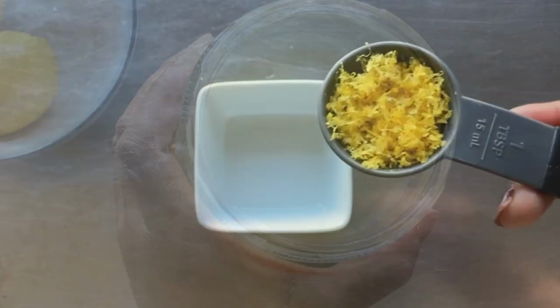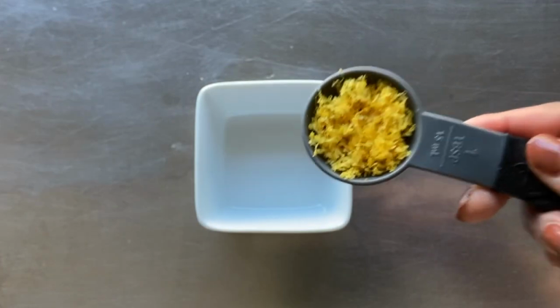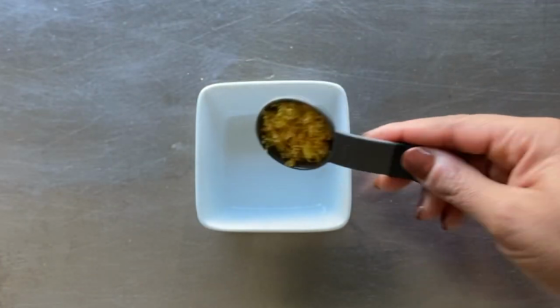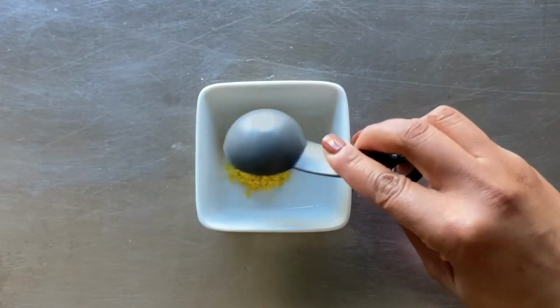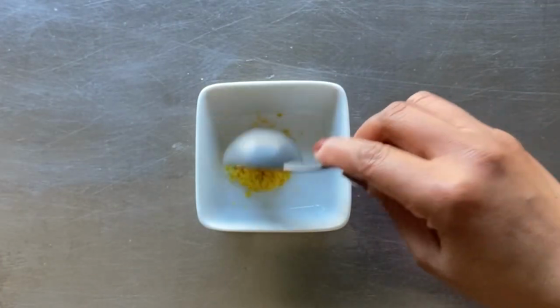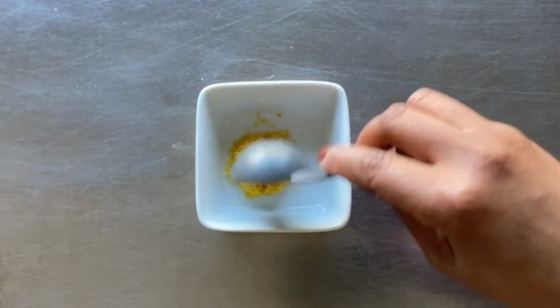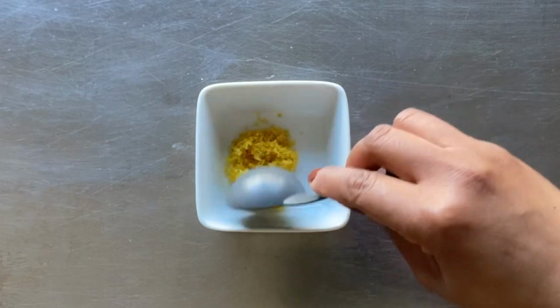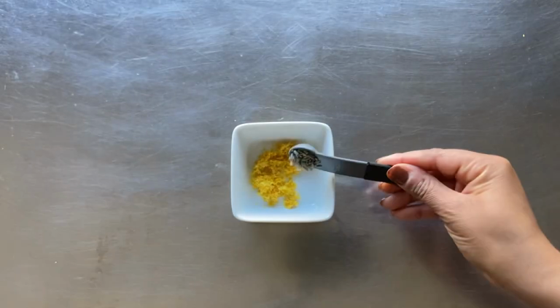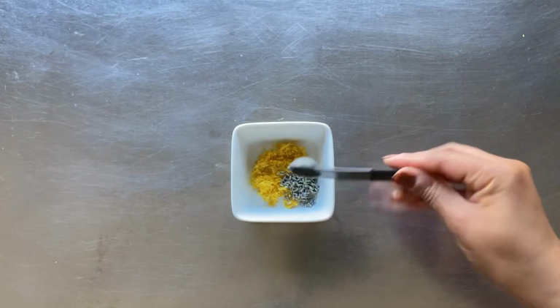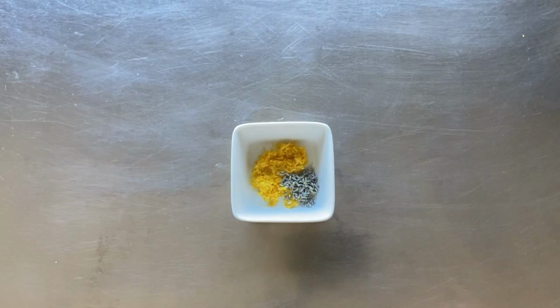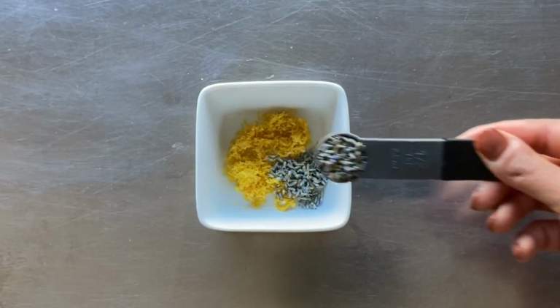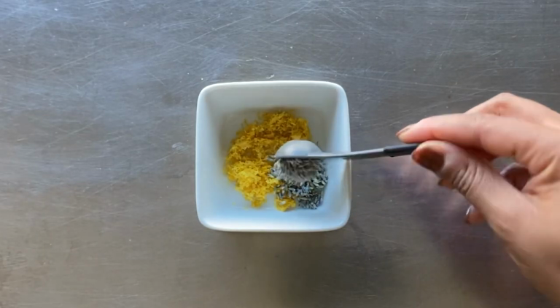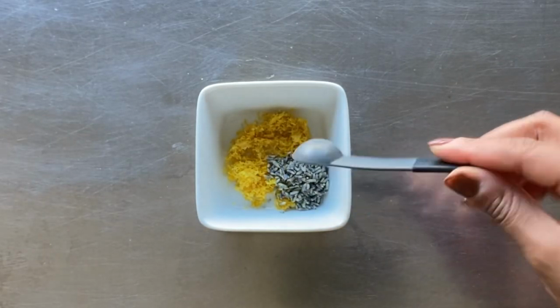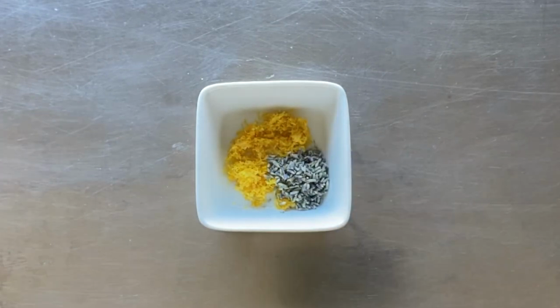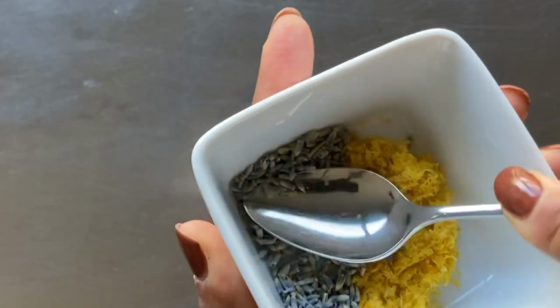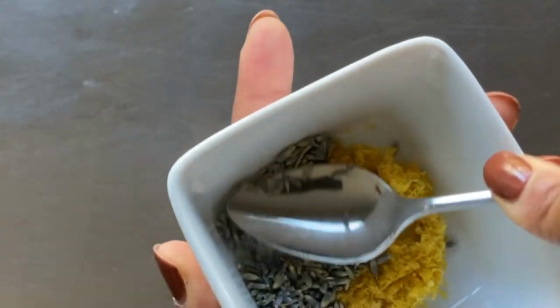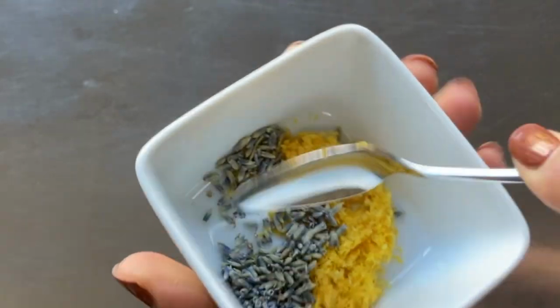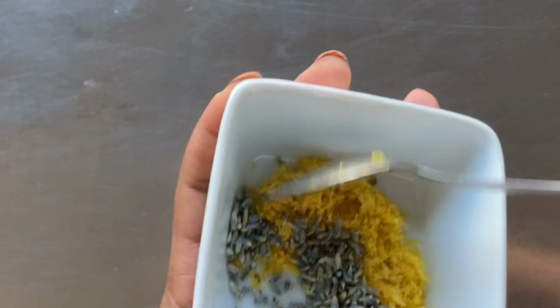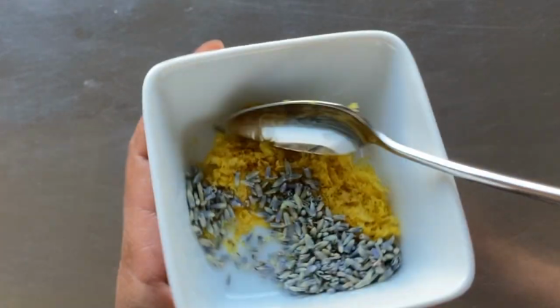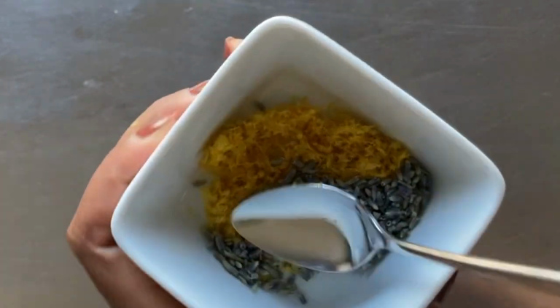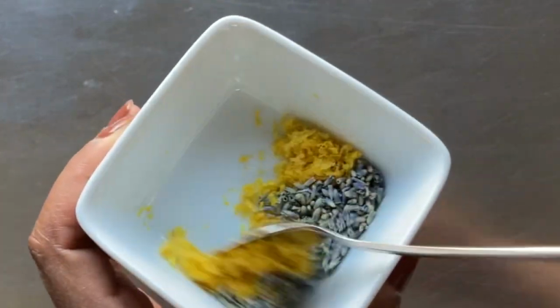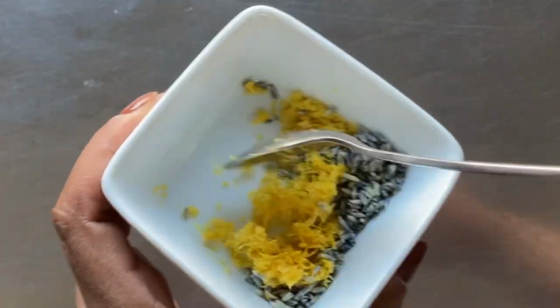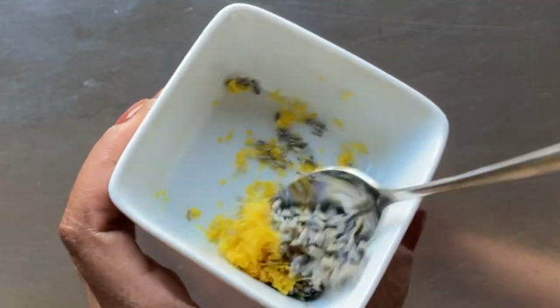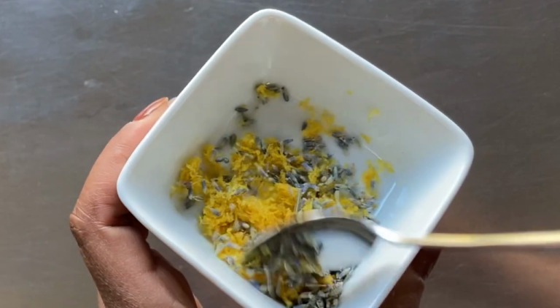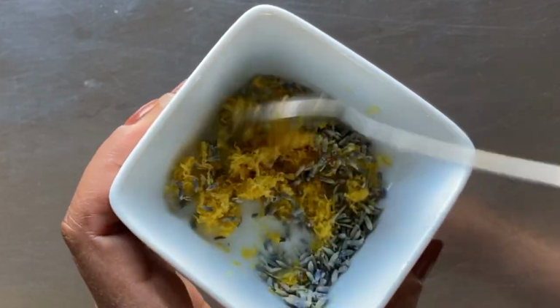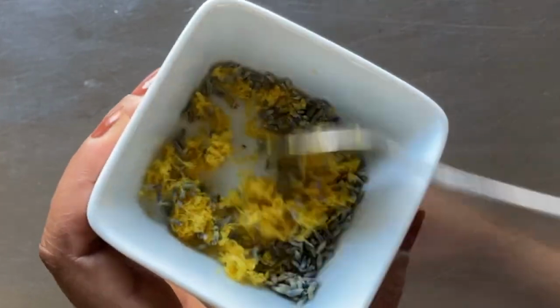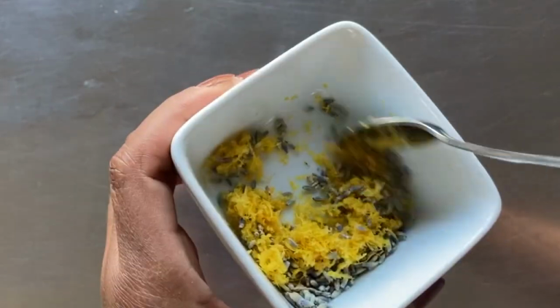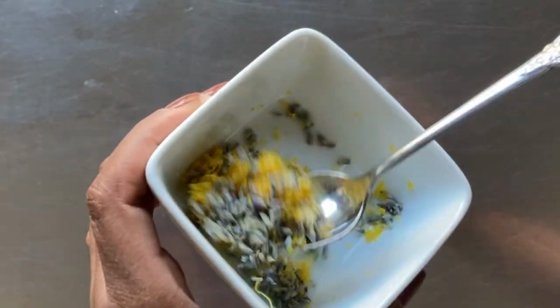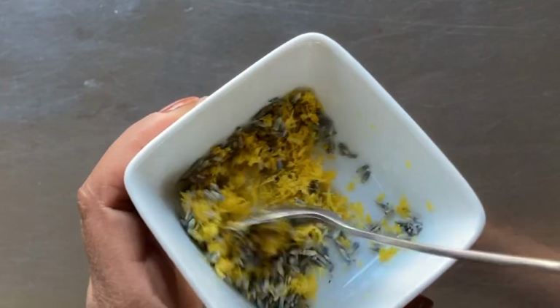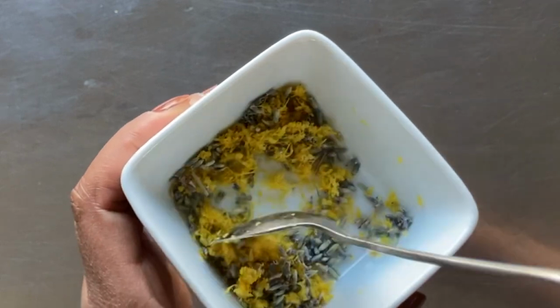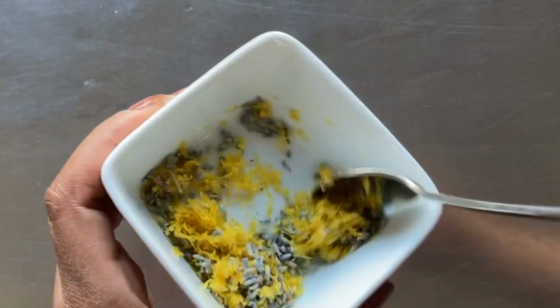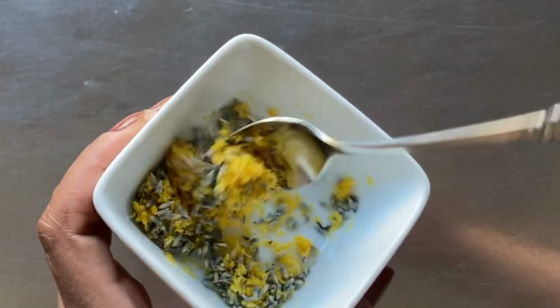Let's take one tablespoon of lemon zest and one teaspoon total of dried lavender and gently combine them. It's important to make sure that the flowers are food grade lavender. We'll set this aside while we start the shortbread cookie dough.